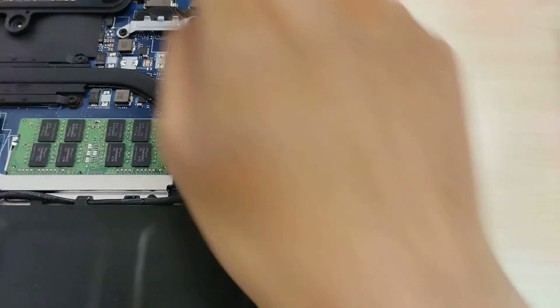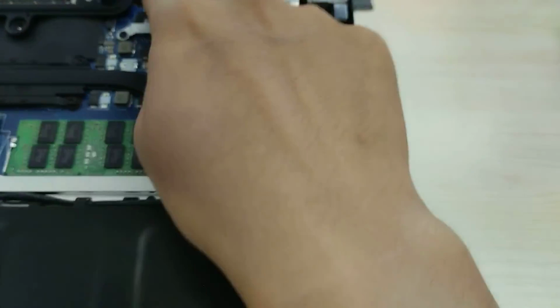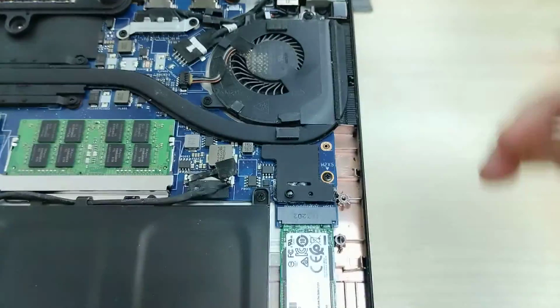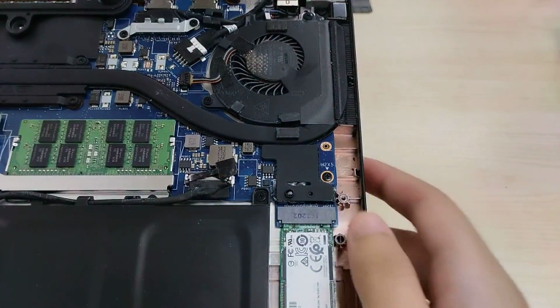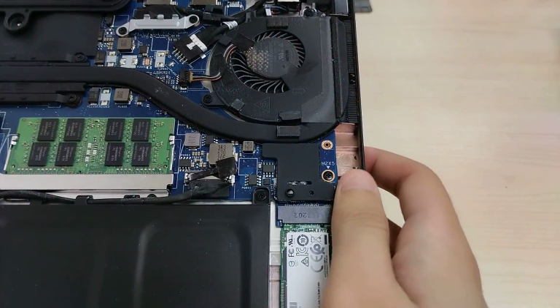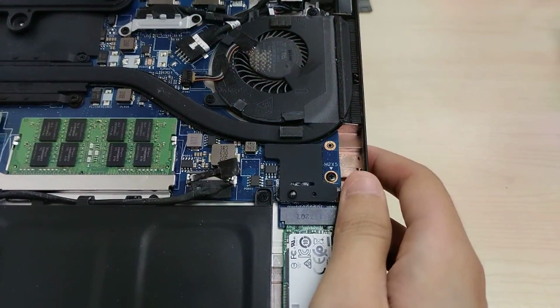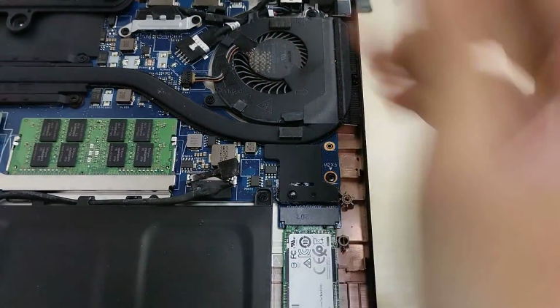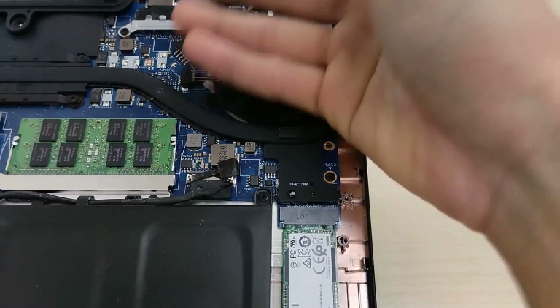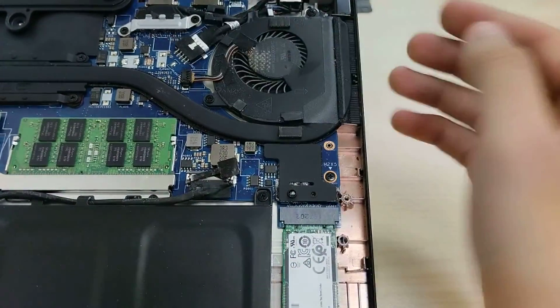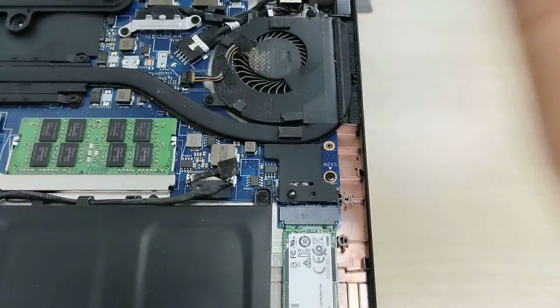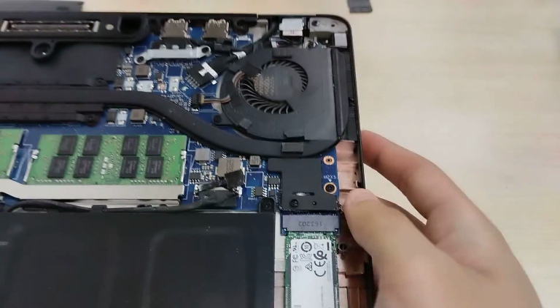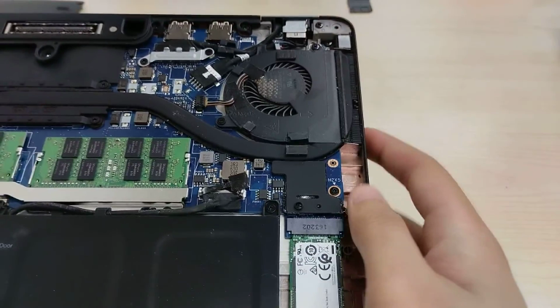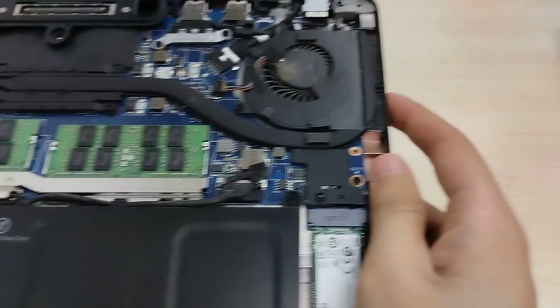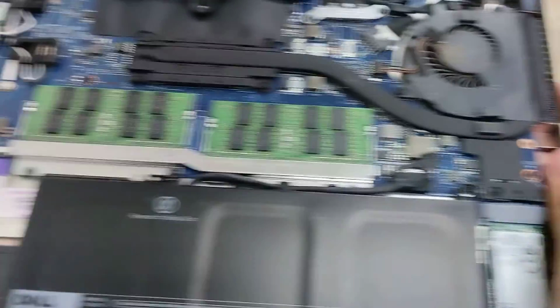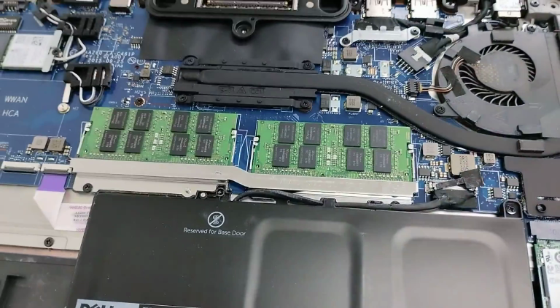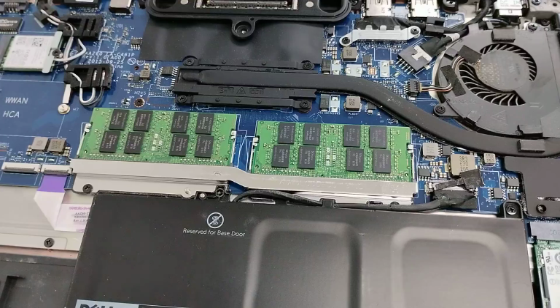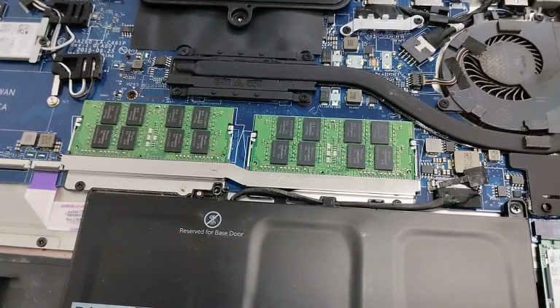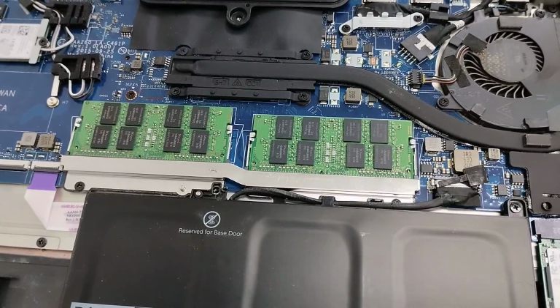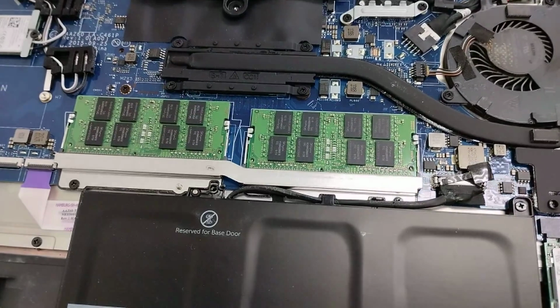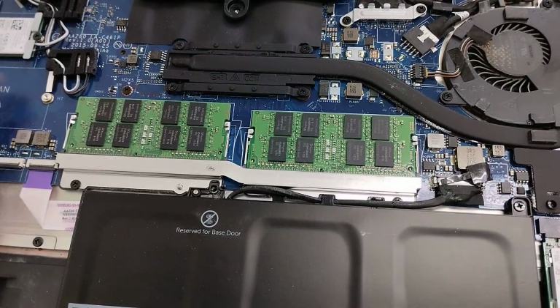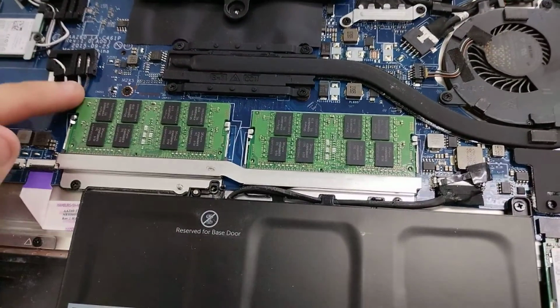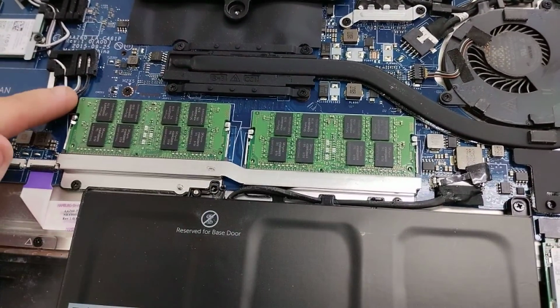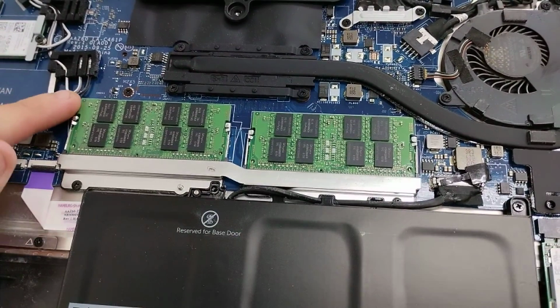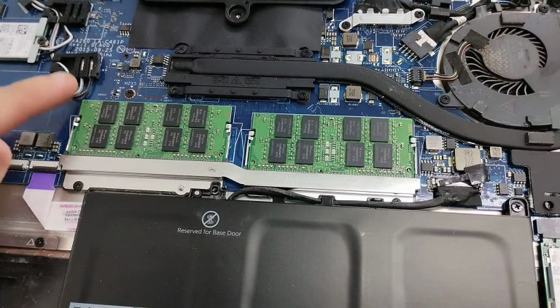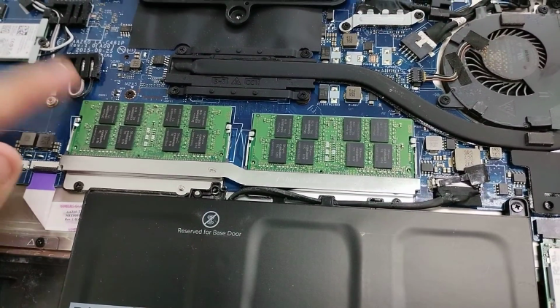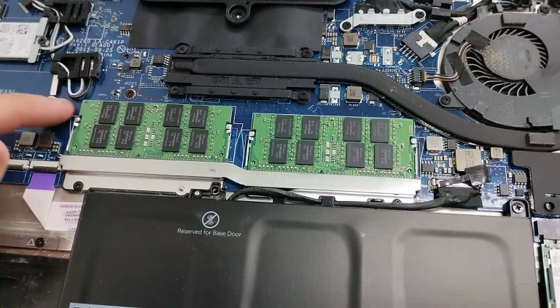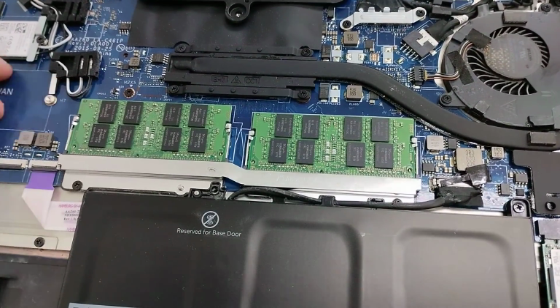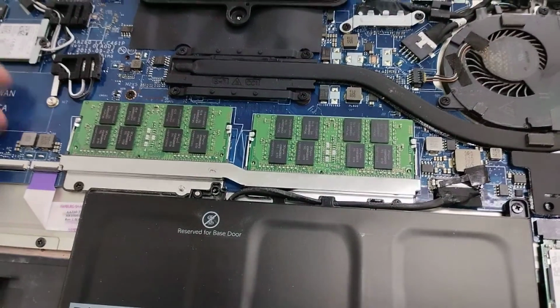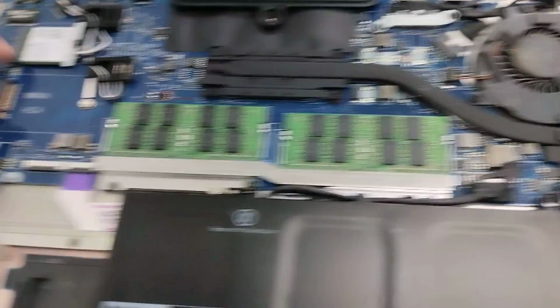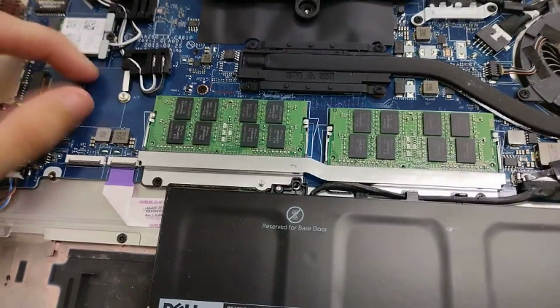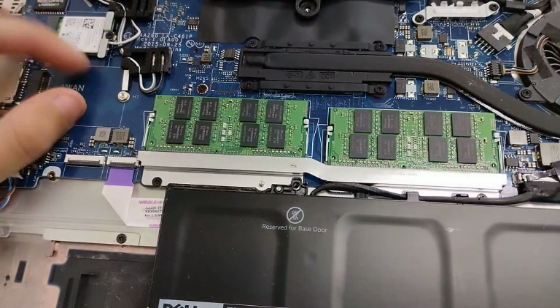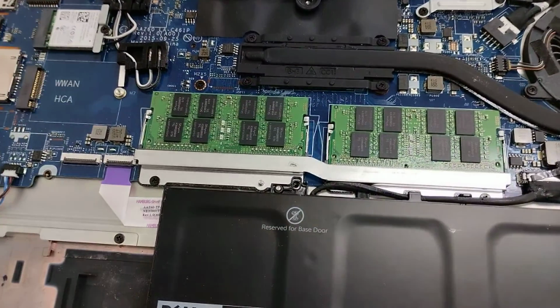The USB ports unfortunately are all soldered in, so if you want to replace them you need to redo some soldering. And we got spare wireless antennas here to plug into the card that I just mentioned, that can be put into here.